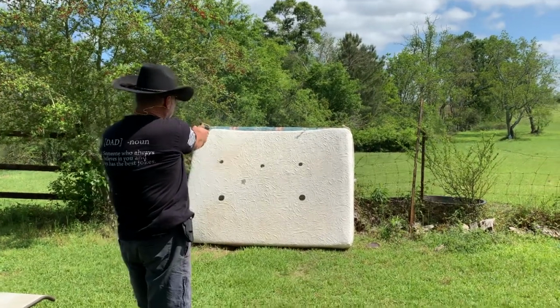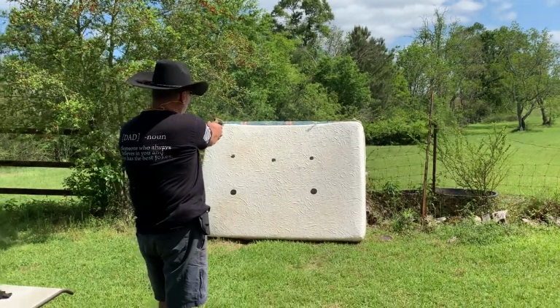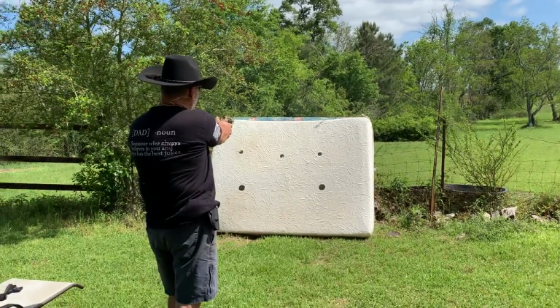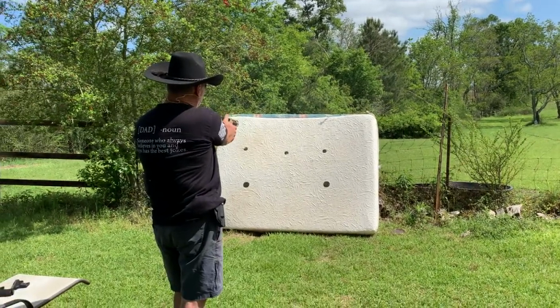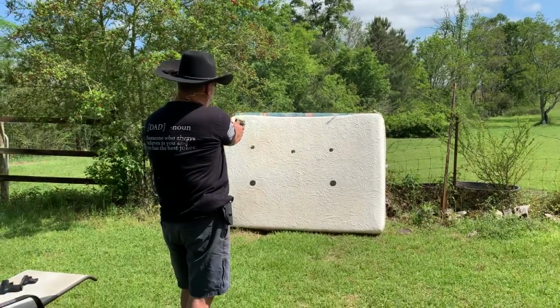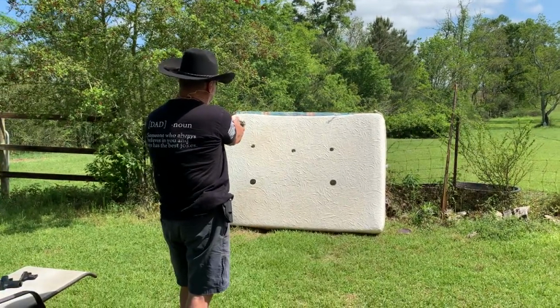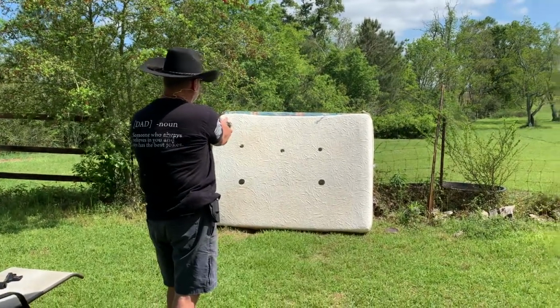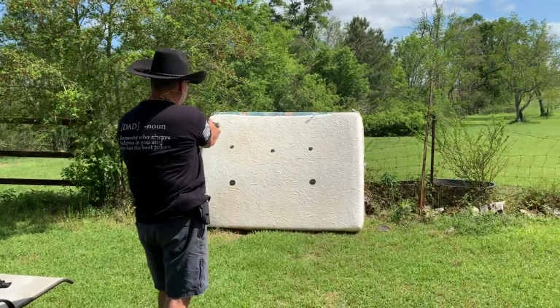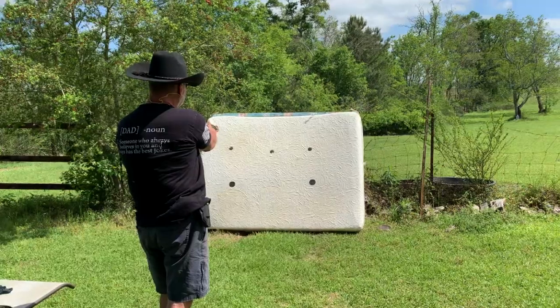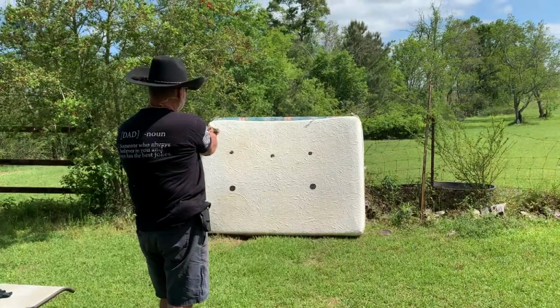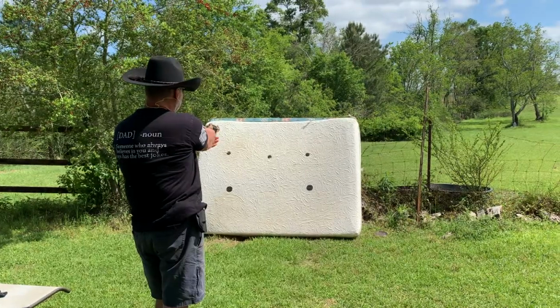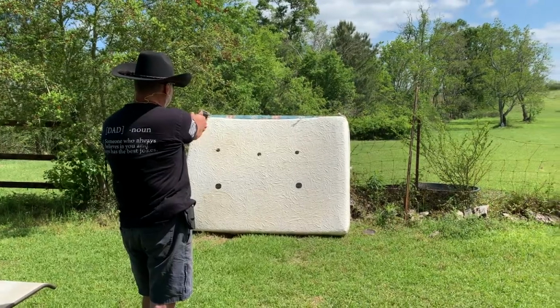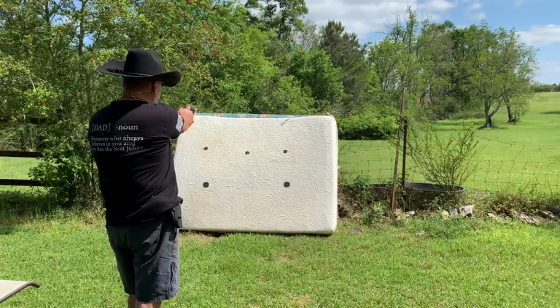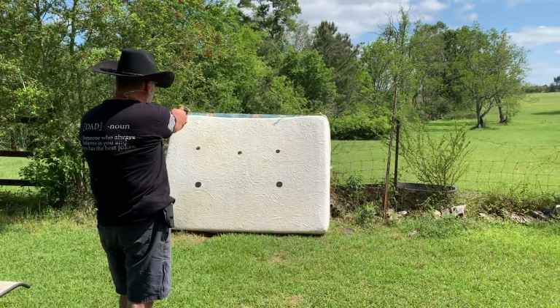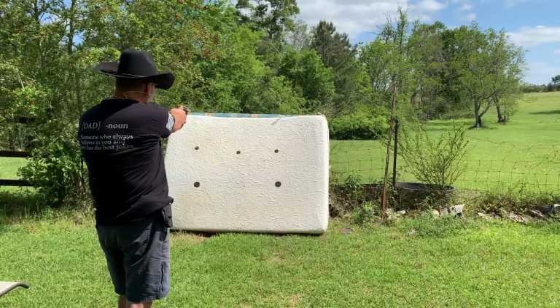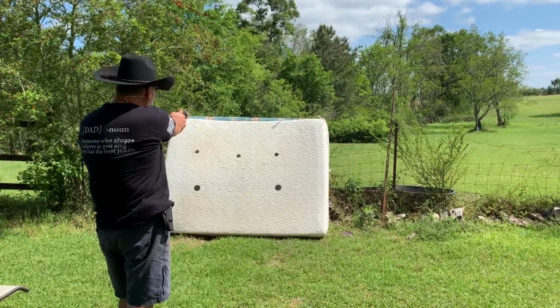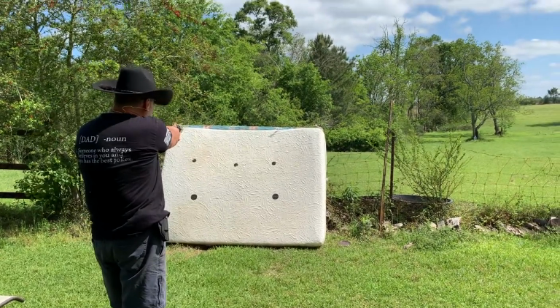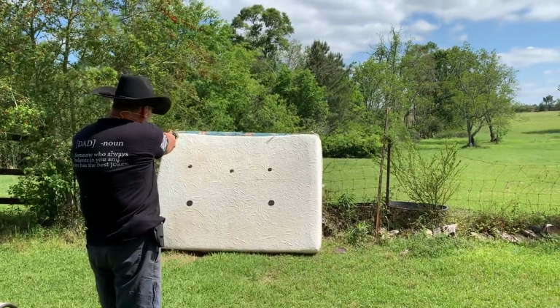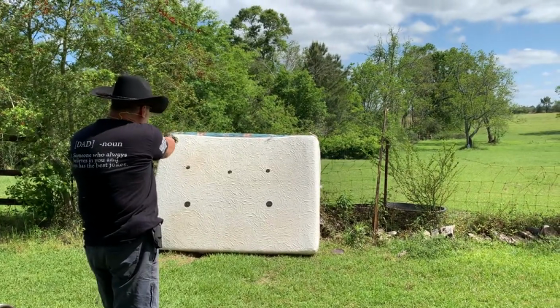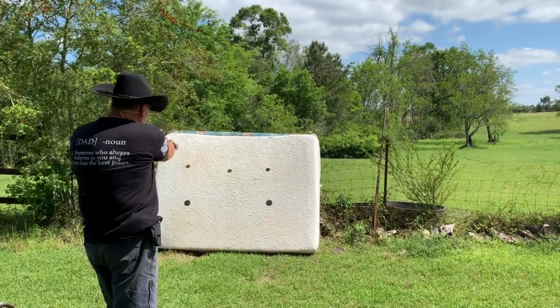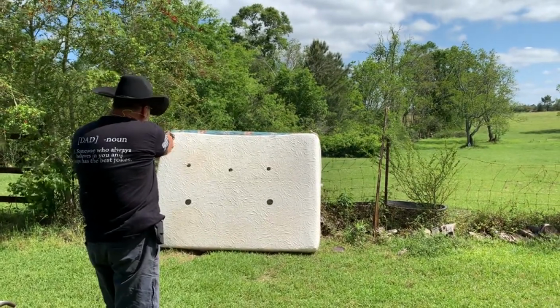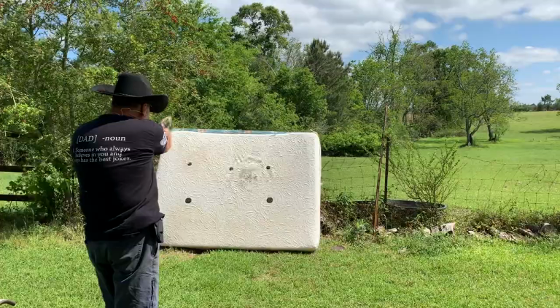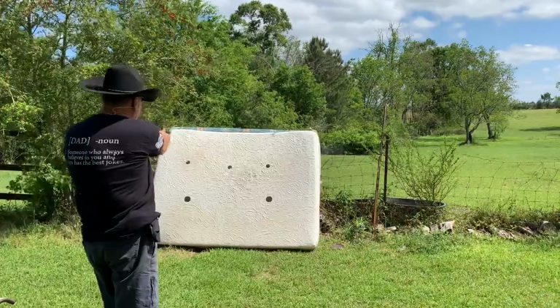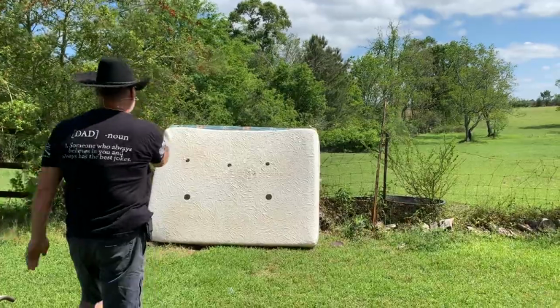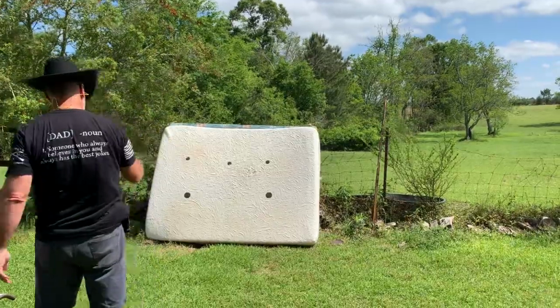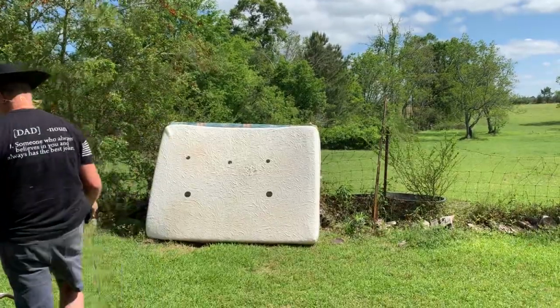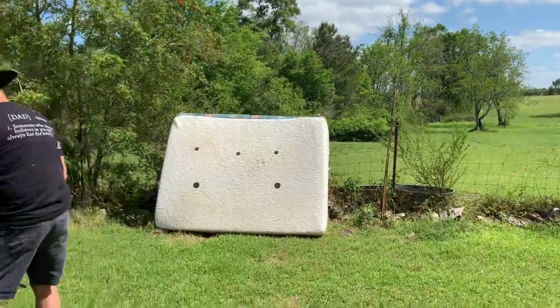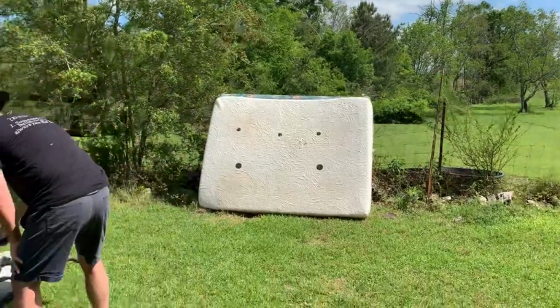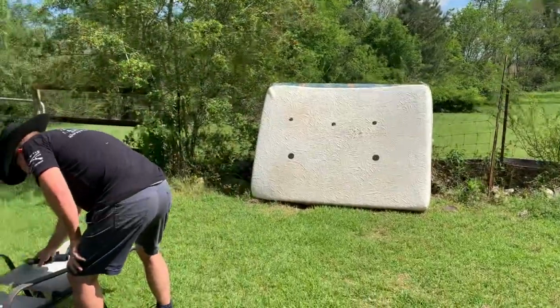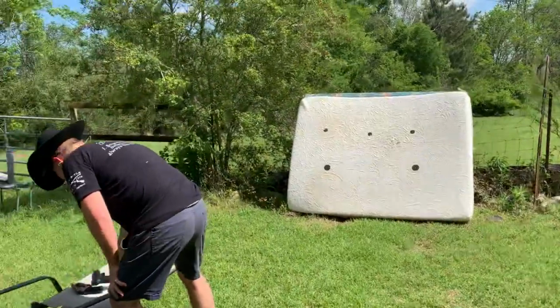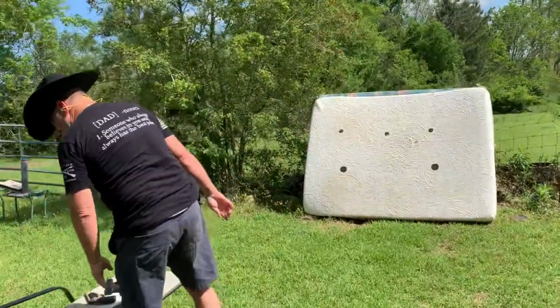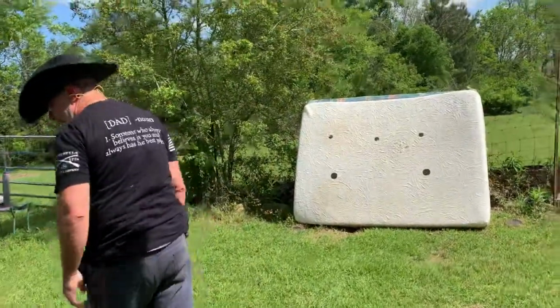That was the Triple Defense. And here is the birdshot one — we'll do it in a spot in between. That takes care of that.